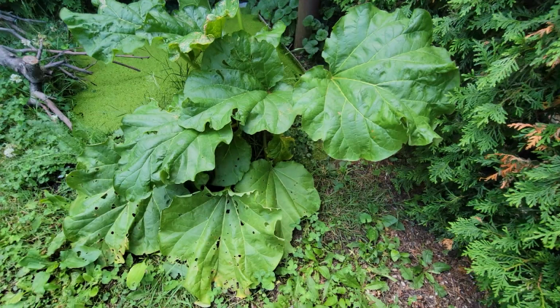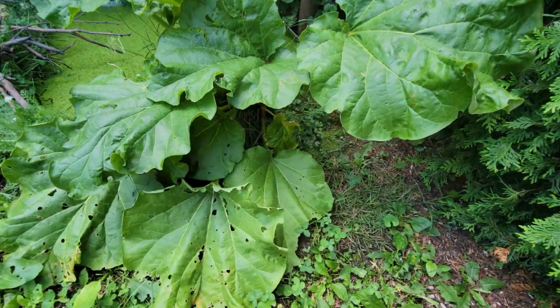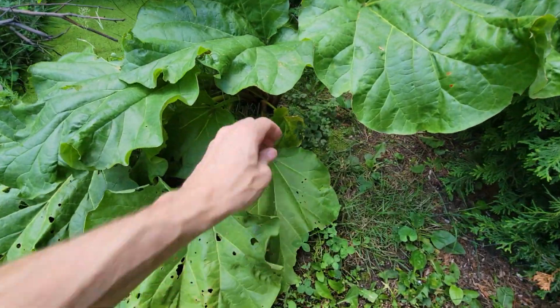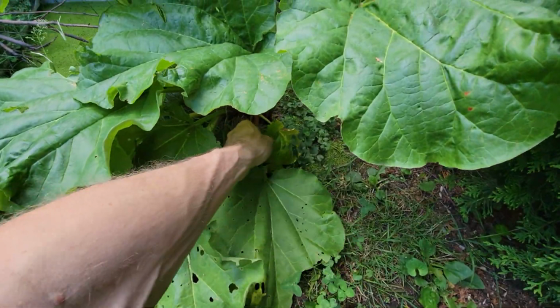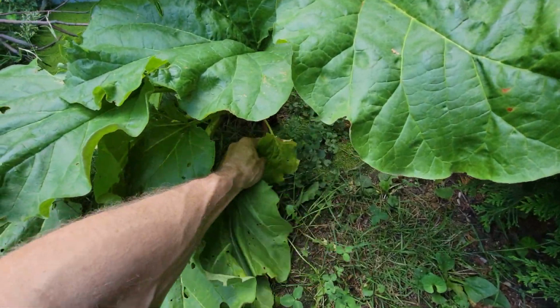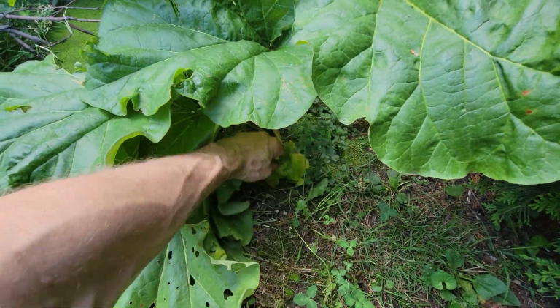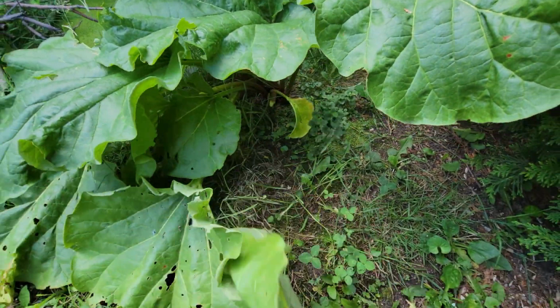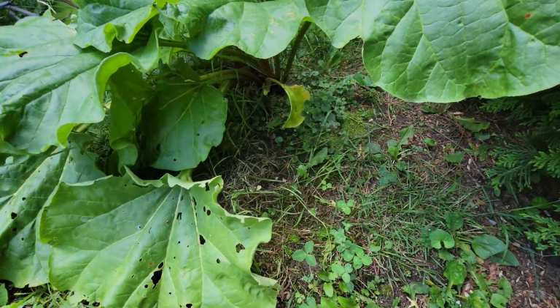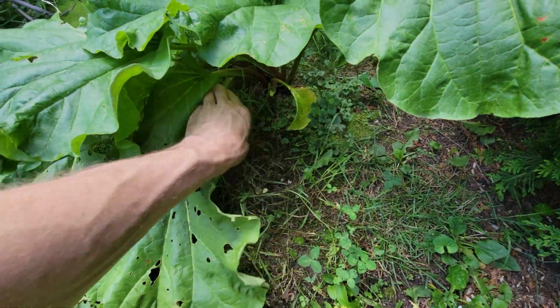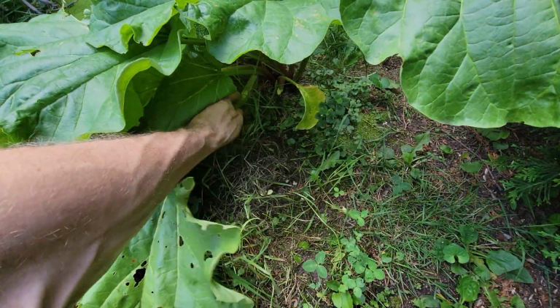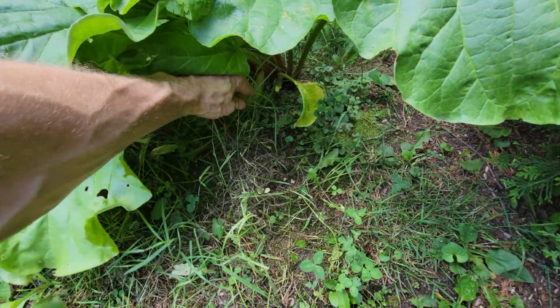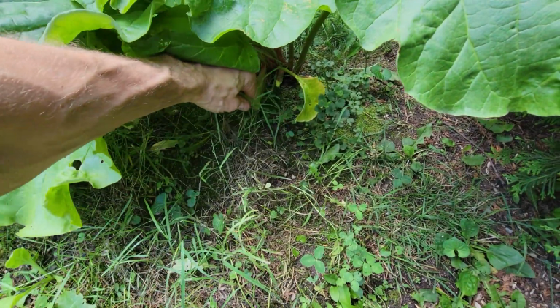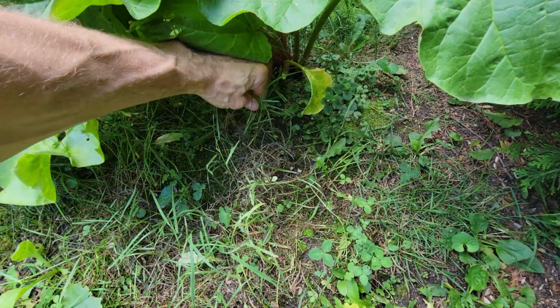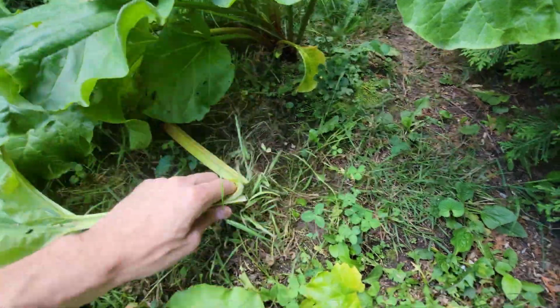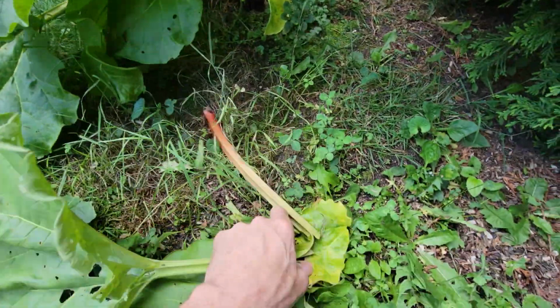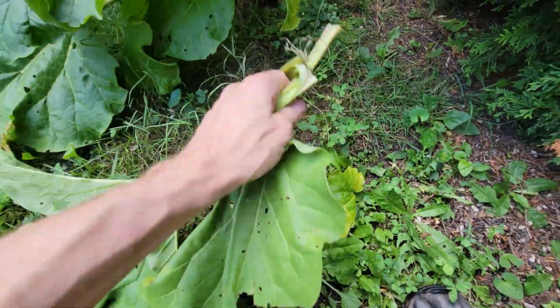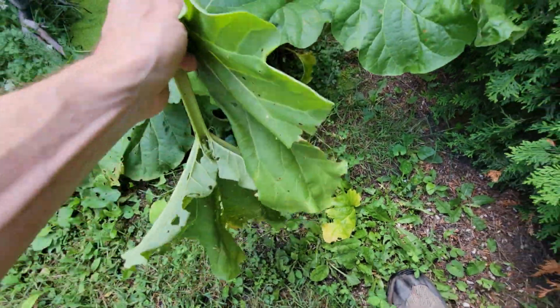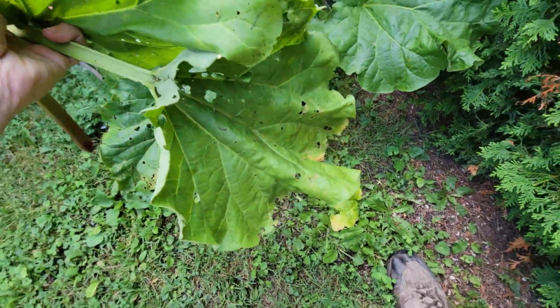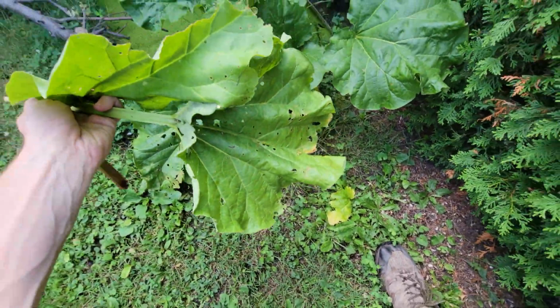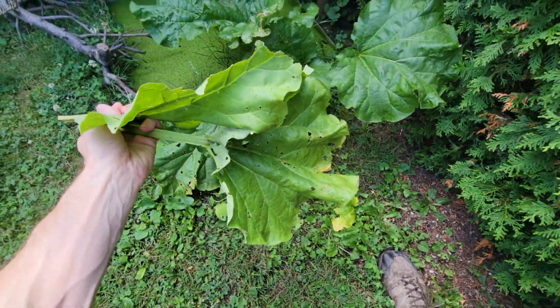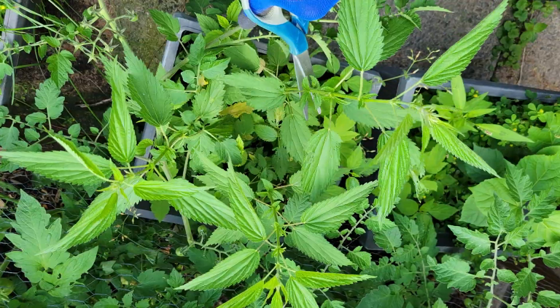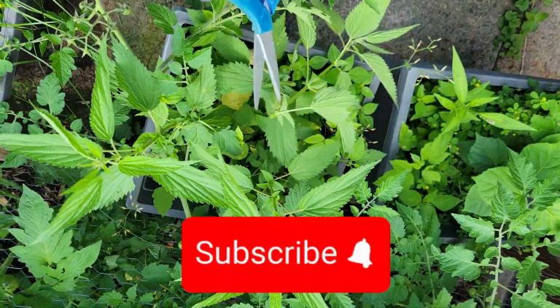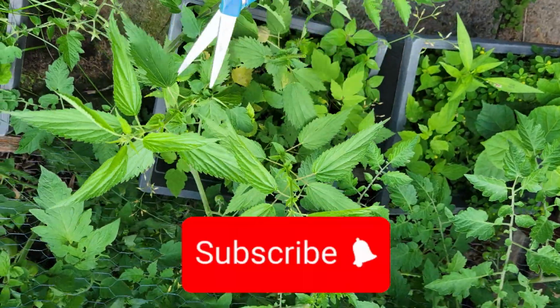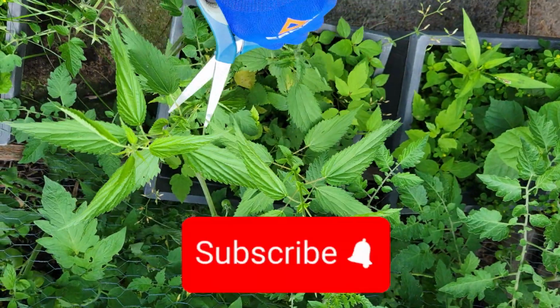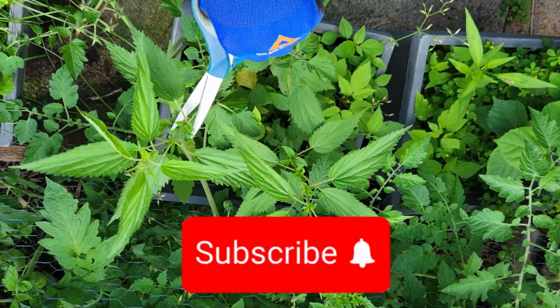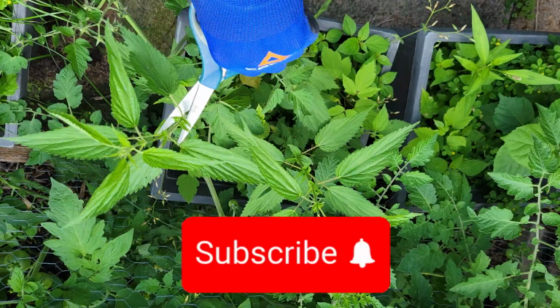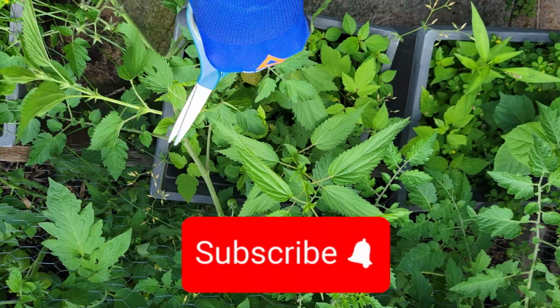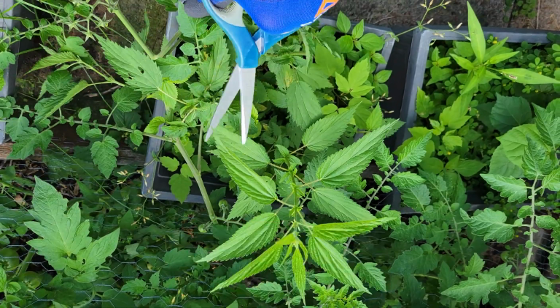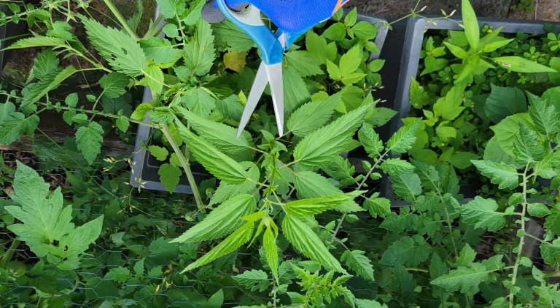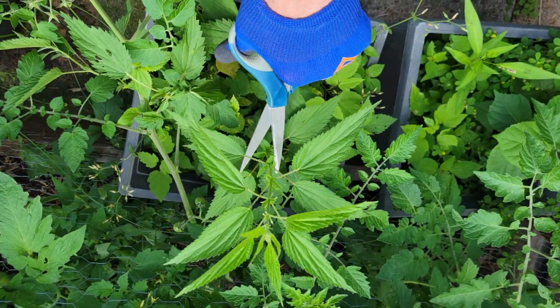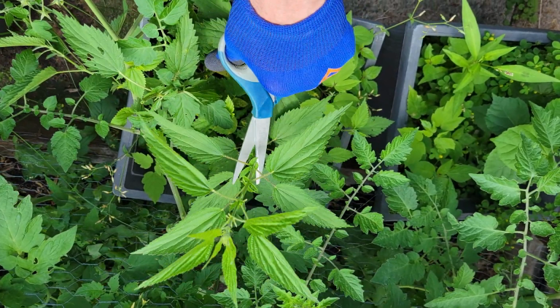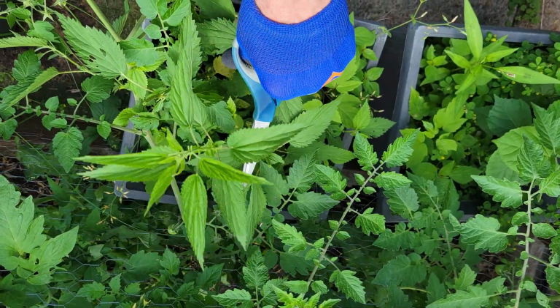One of the best natural ways to boost your garden and protect it from pests is compost tea made with rhubarb and nettles. Please help us grow and subscribe to our channel for more natural gardening tips, DIY solutions and homestead inspiration.